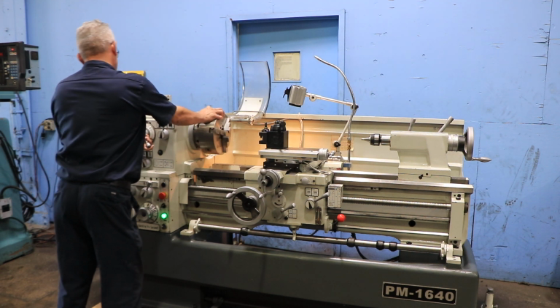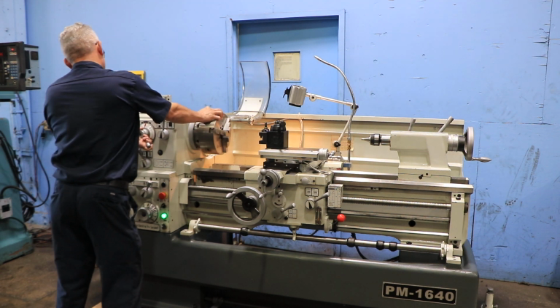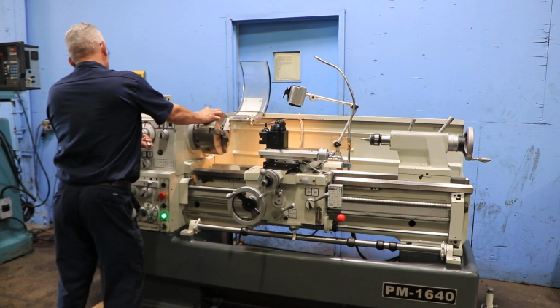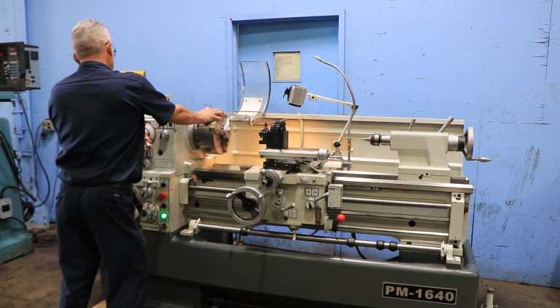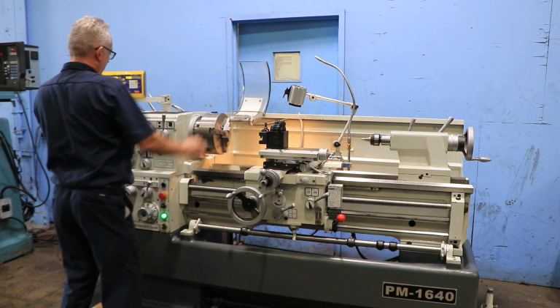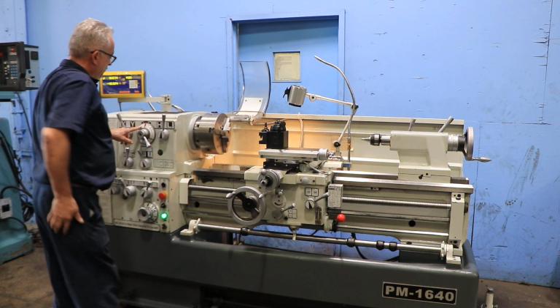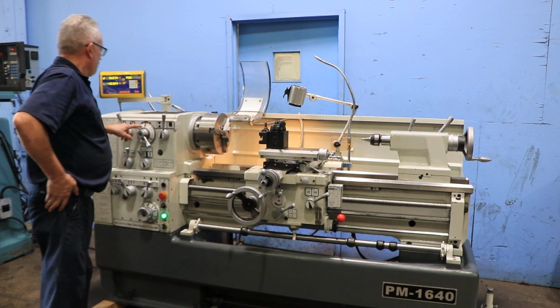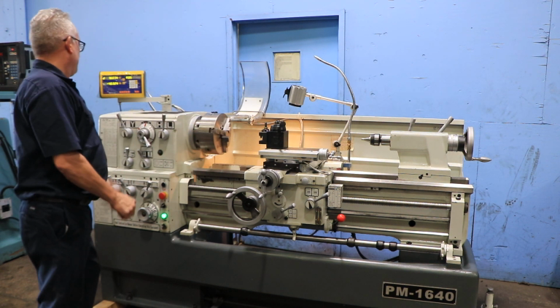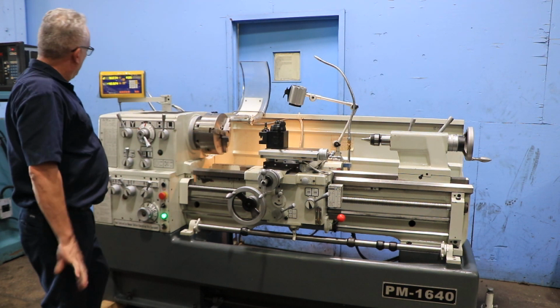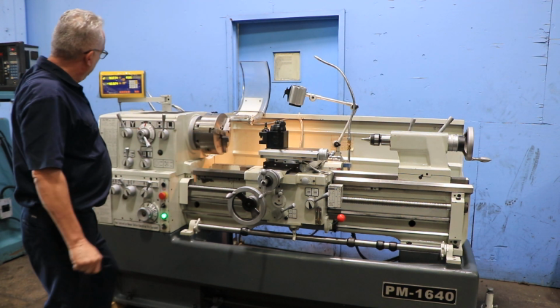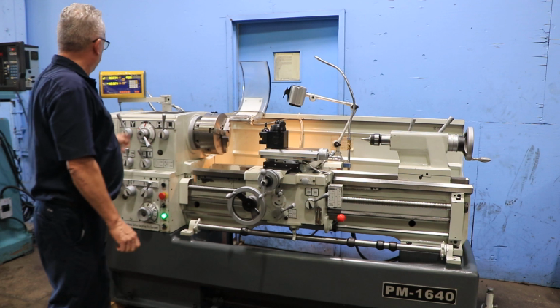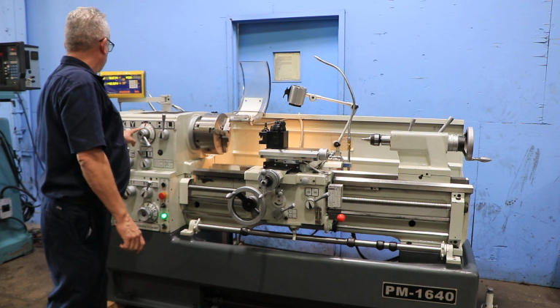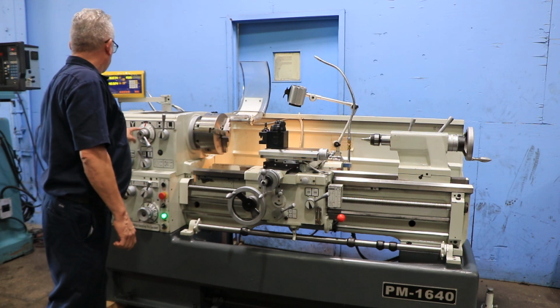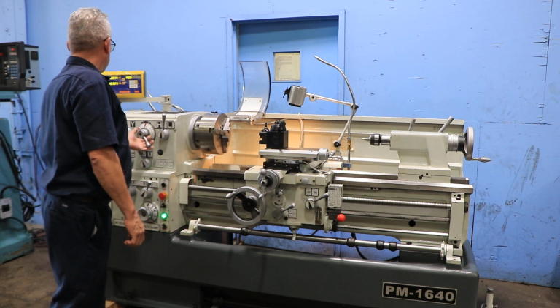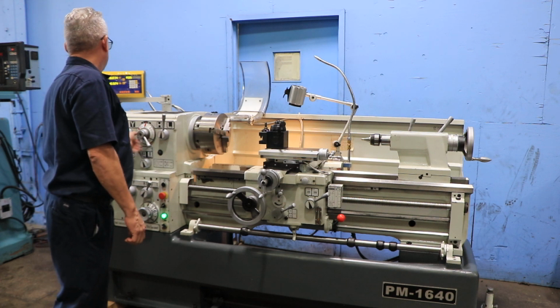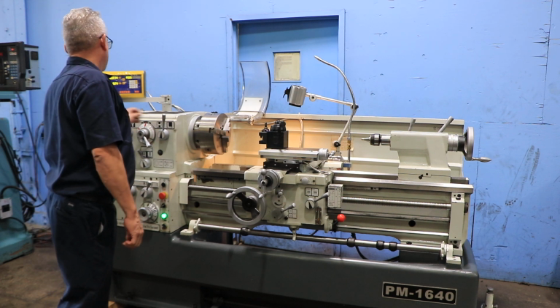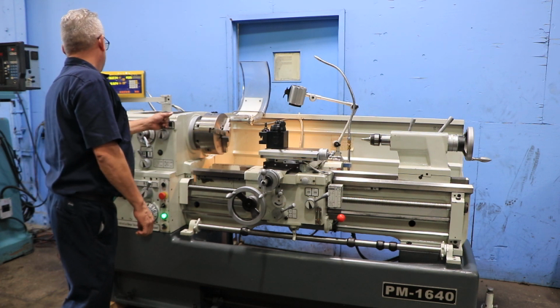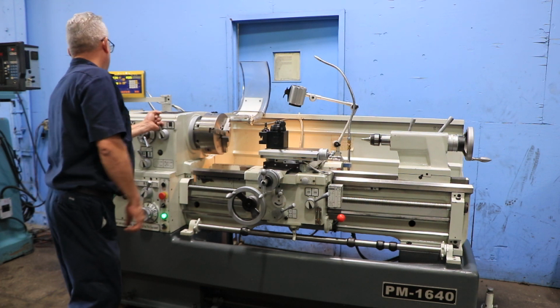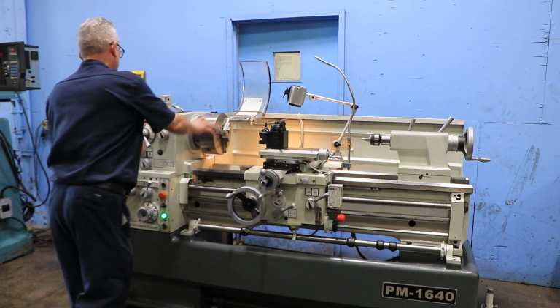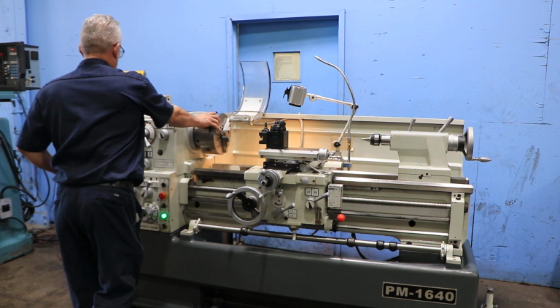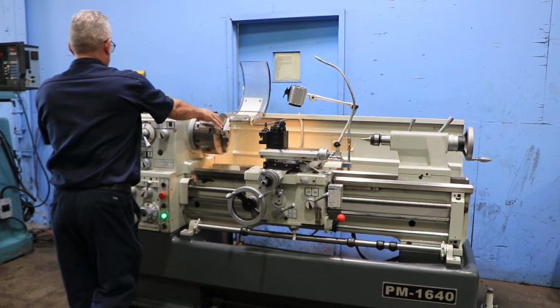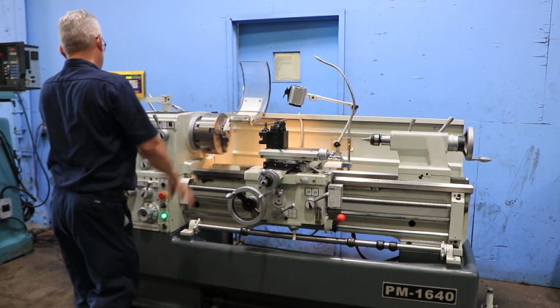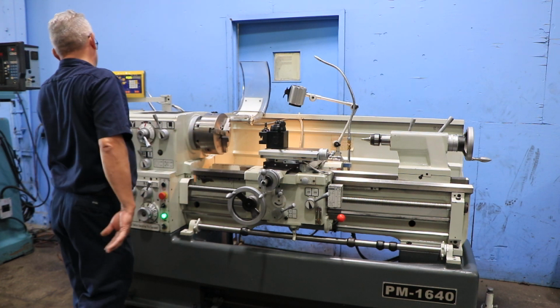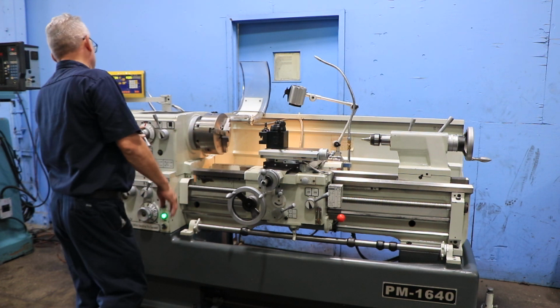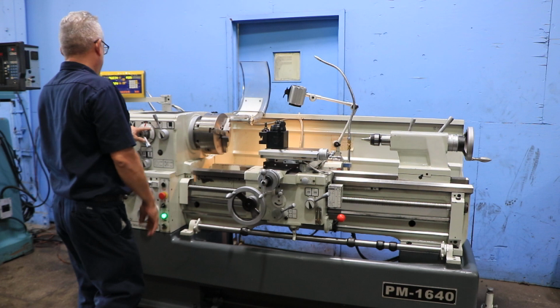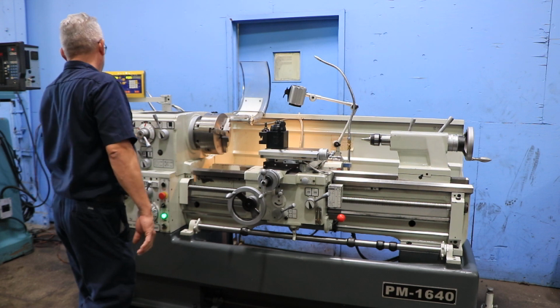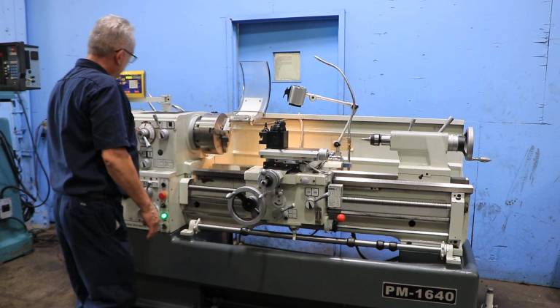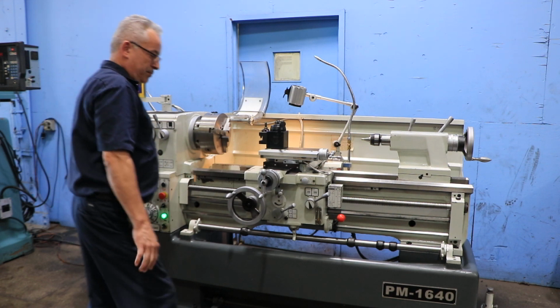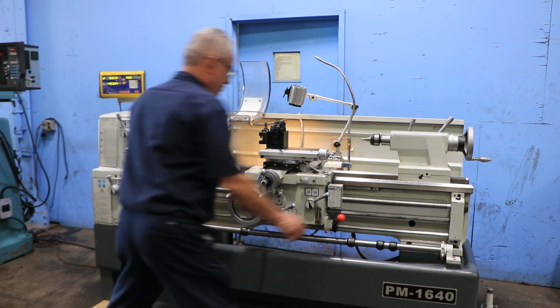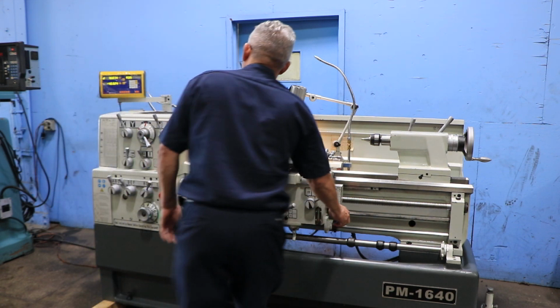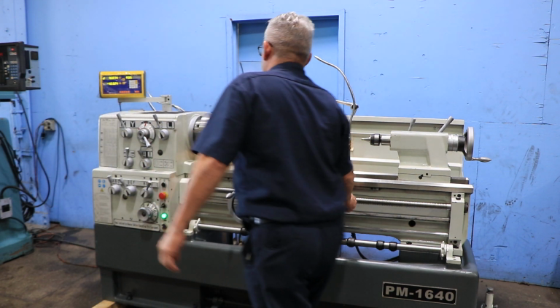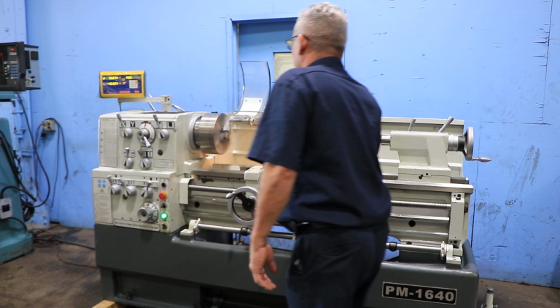The machine, besides having the digital readout, you have a 3-jaw chuck, a 4-jaw chuck, a lever type 5C collet closer, quick change tool post and holders, and a live center.